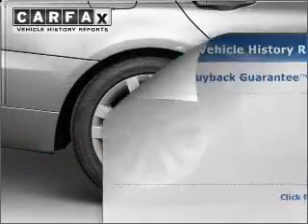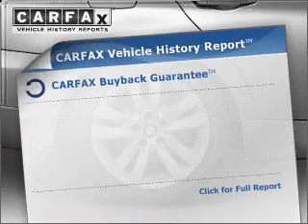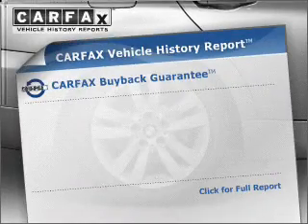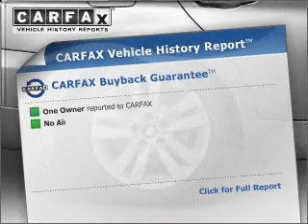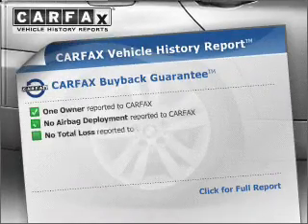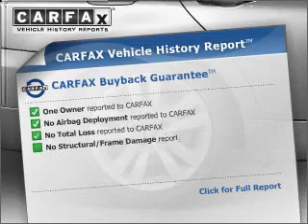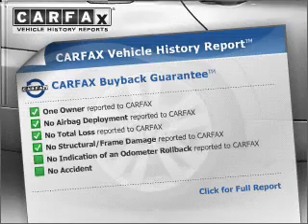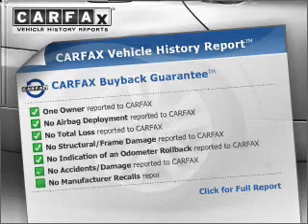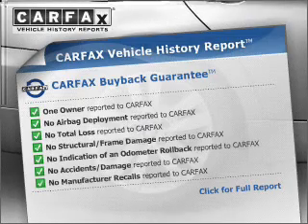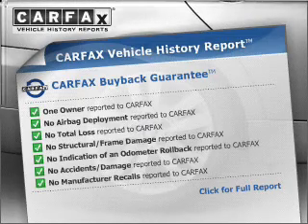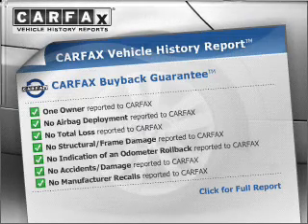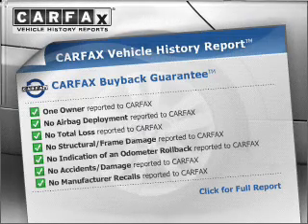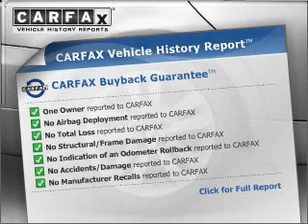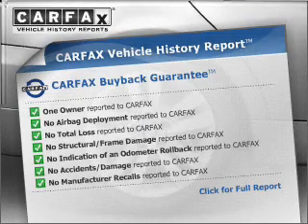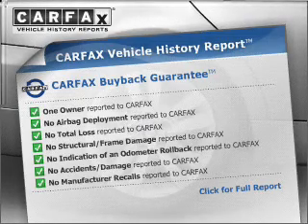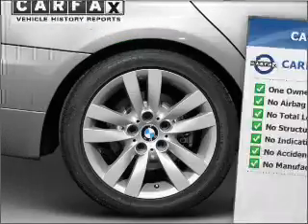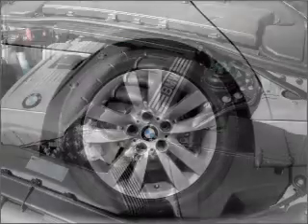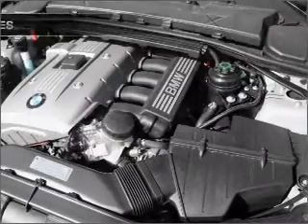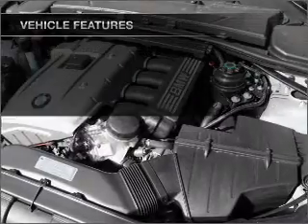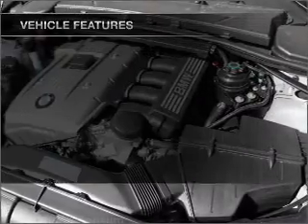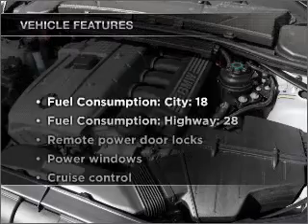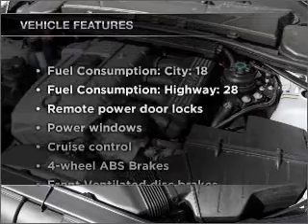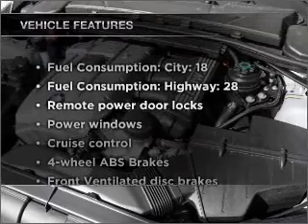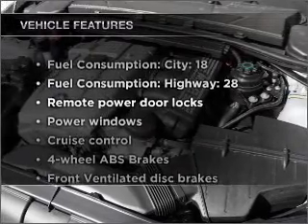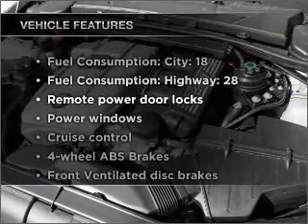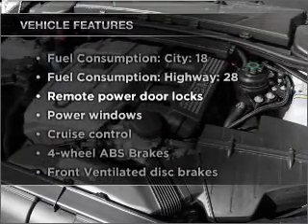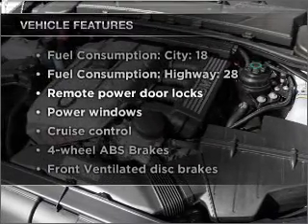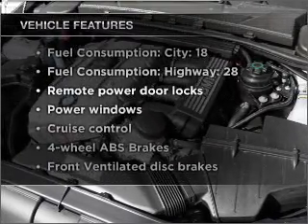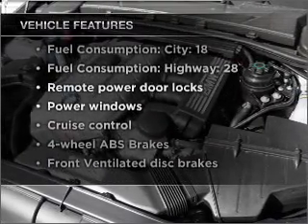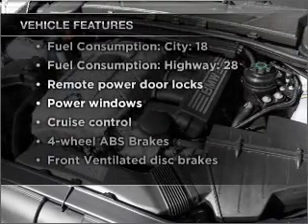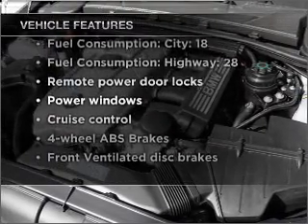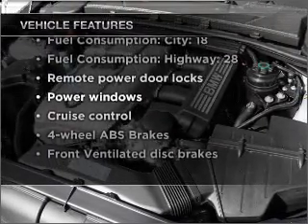Know the history on this ride and greatly reduce your buying risk with the included Carfax Vehicle History Report. And with these notable features, you won't want to miss out on the opportunity to own this amazing vehicle.